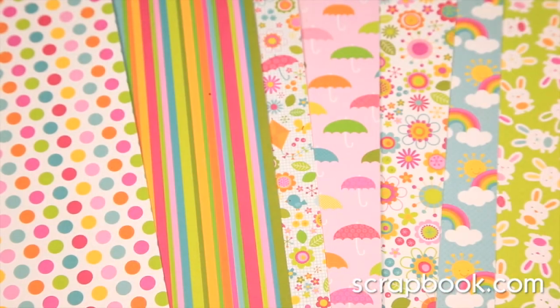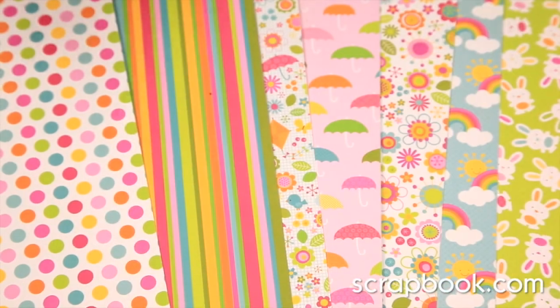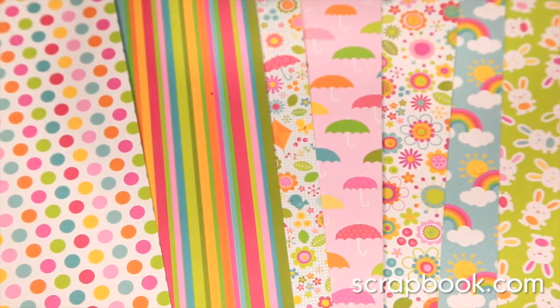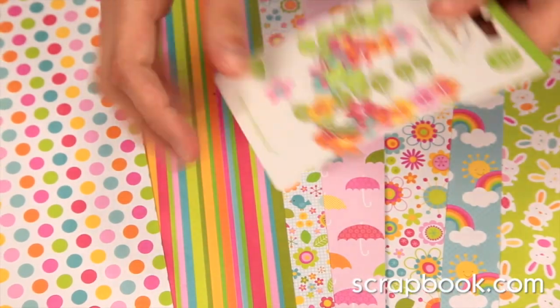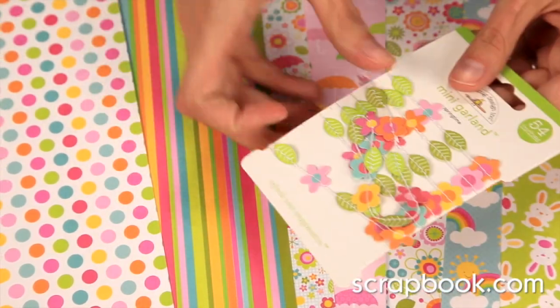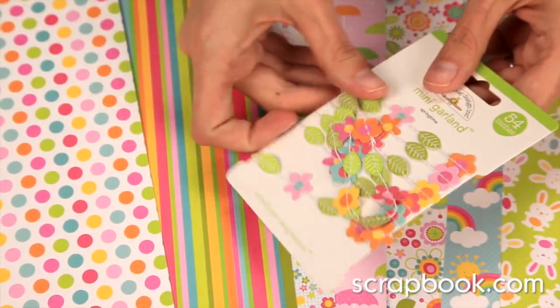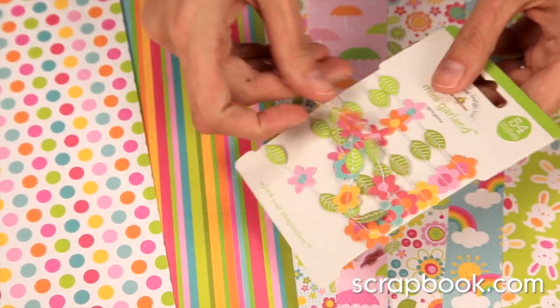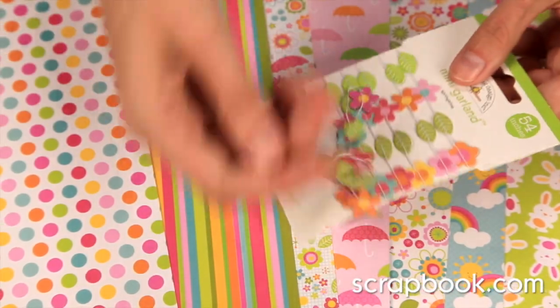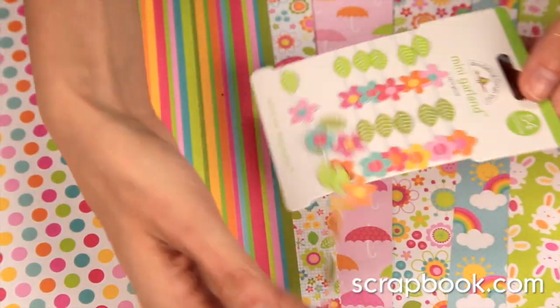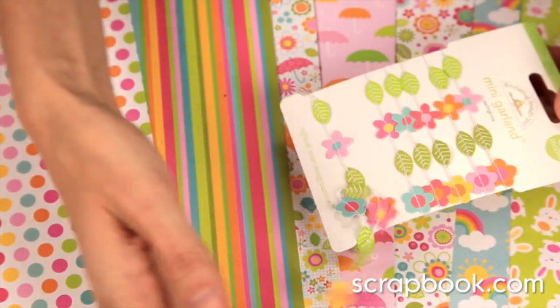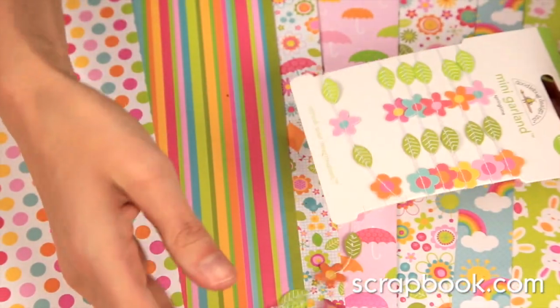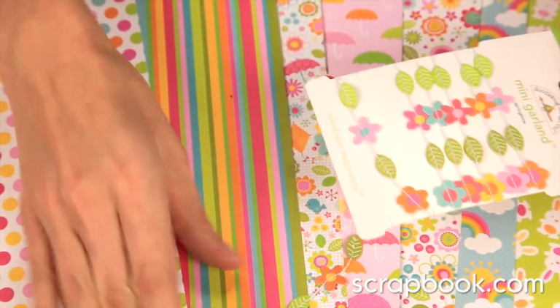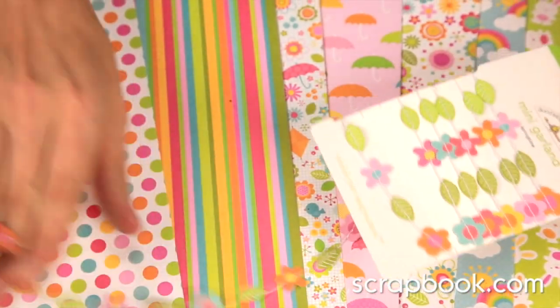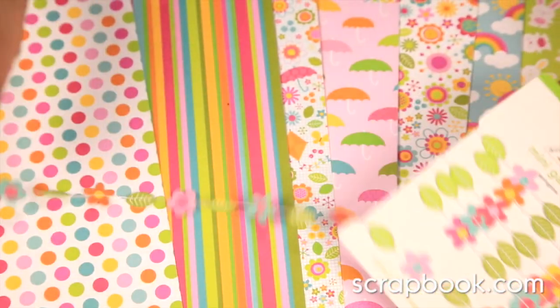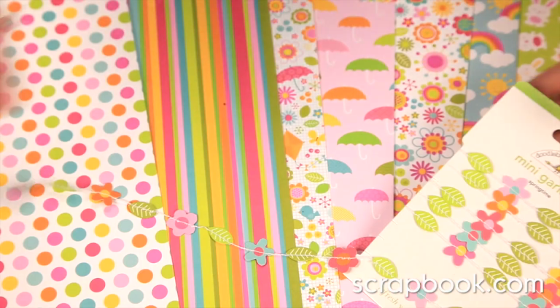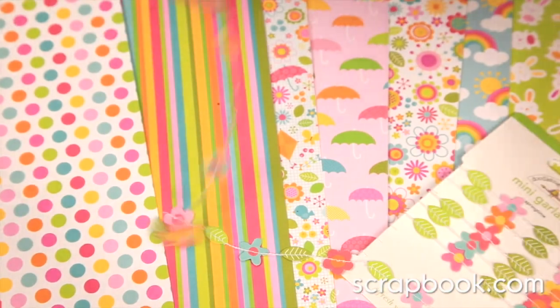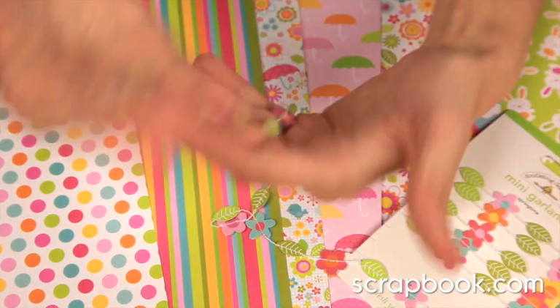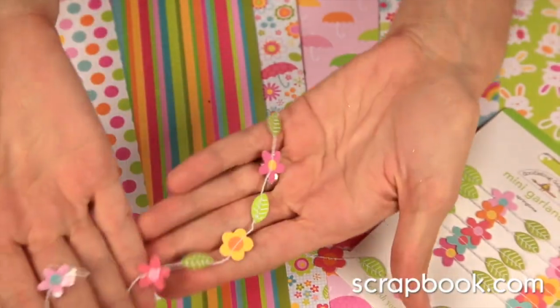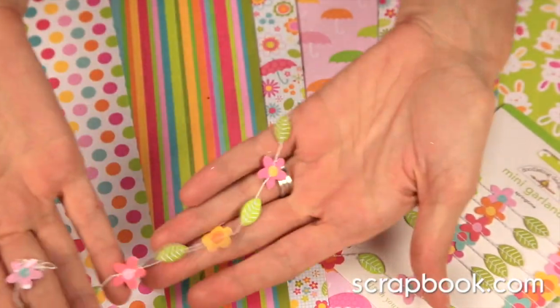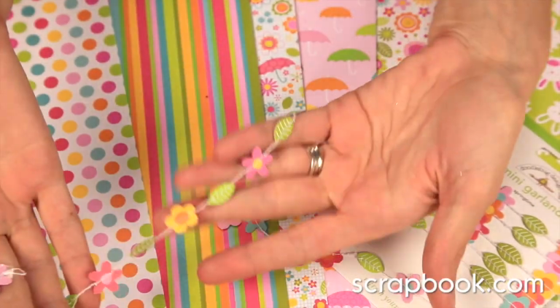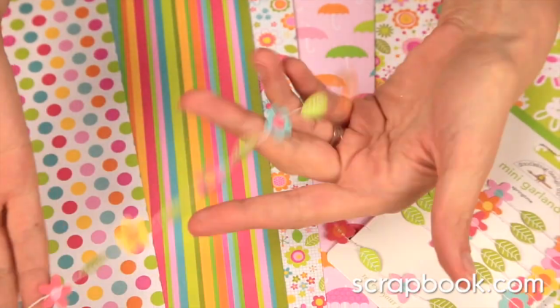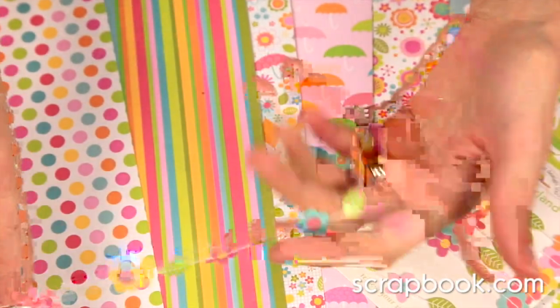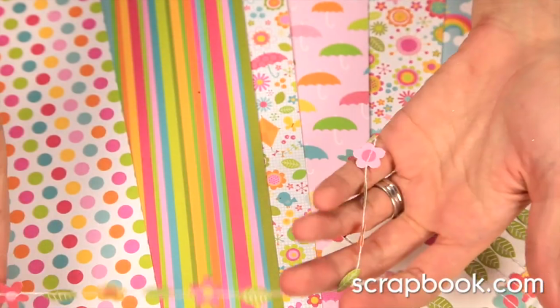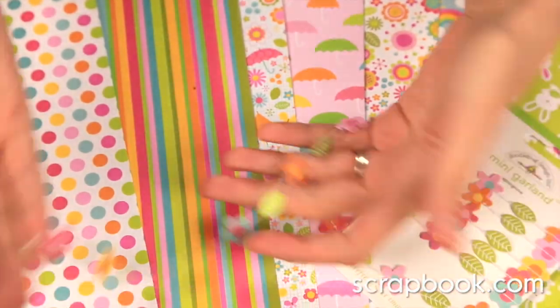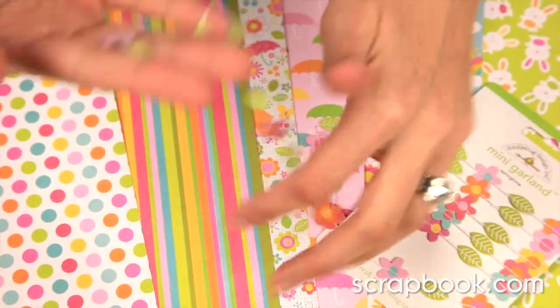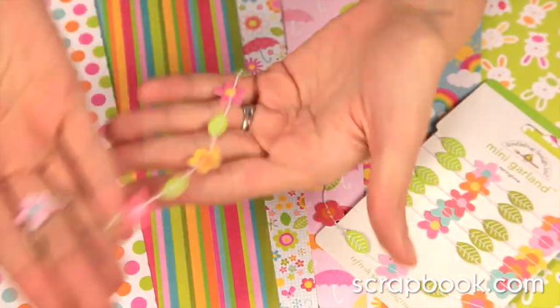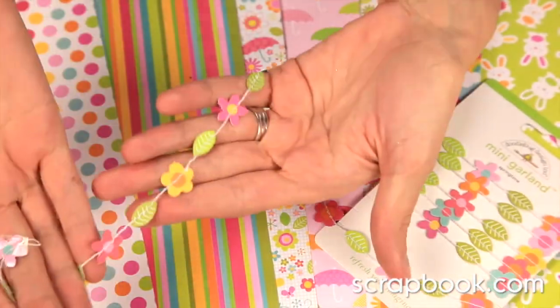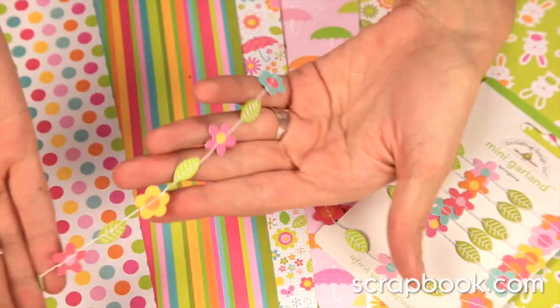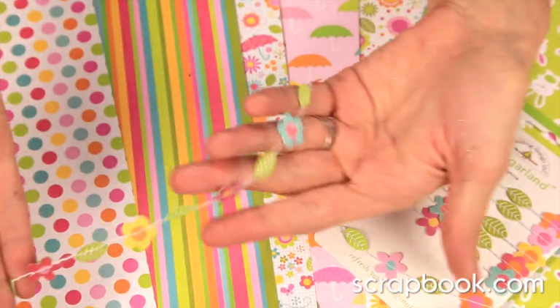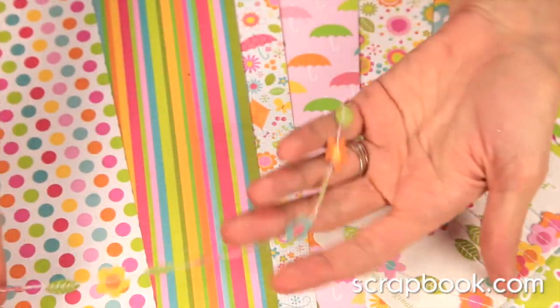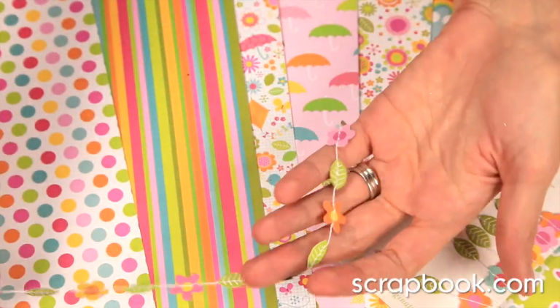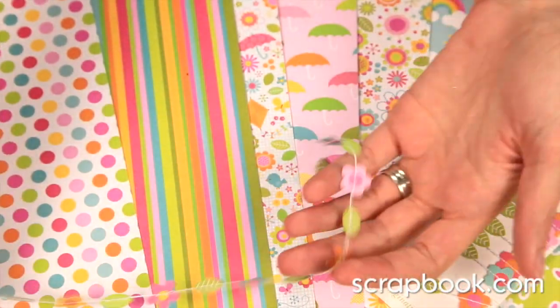And last but not least, there's the mini garland. You get 54 inches of this adorable already pre-assembled garland banner.